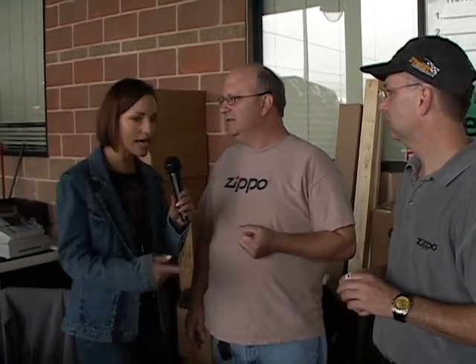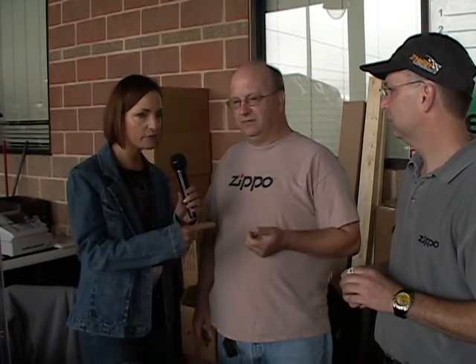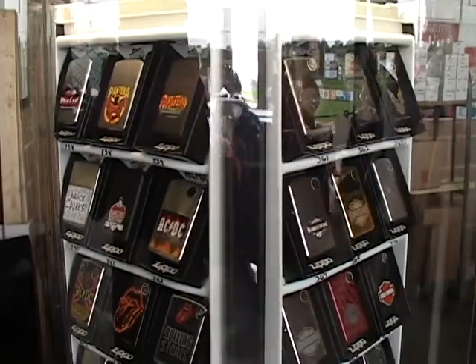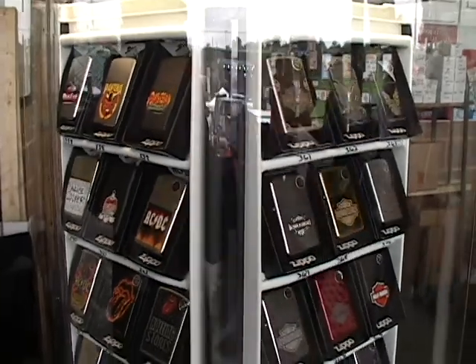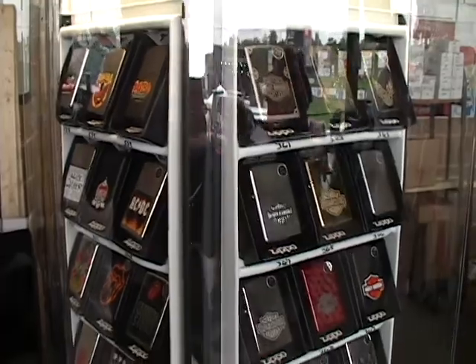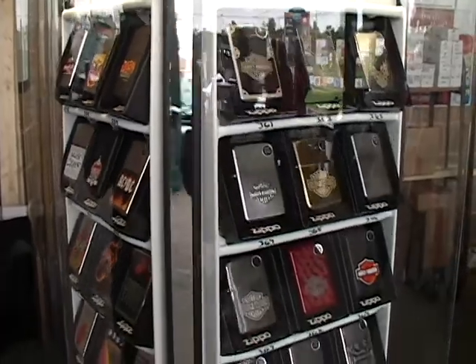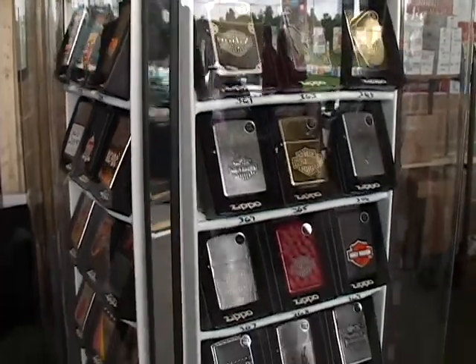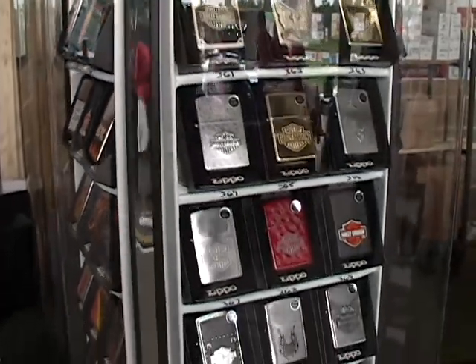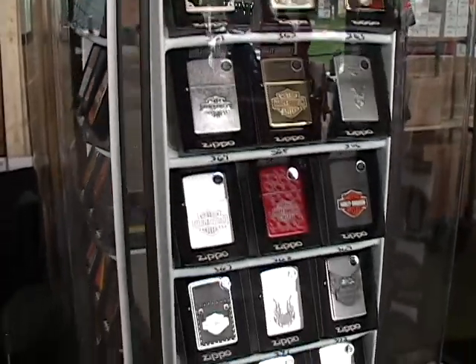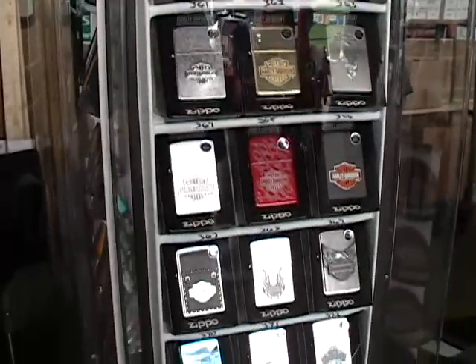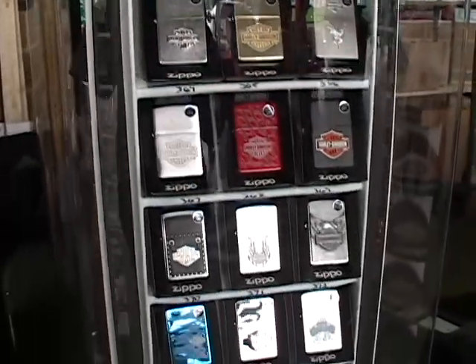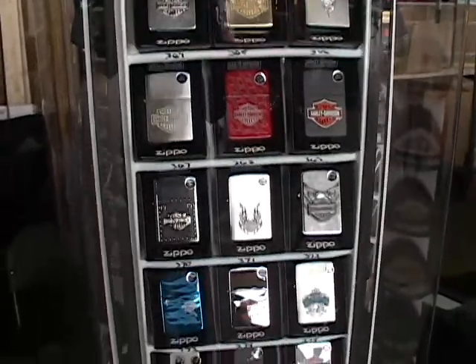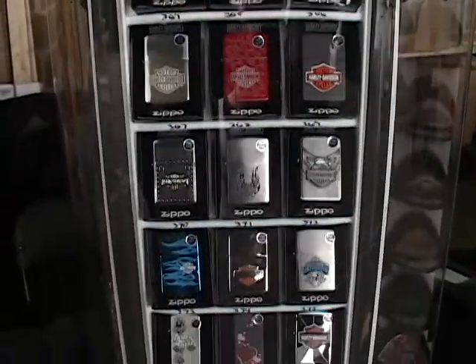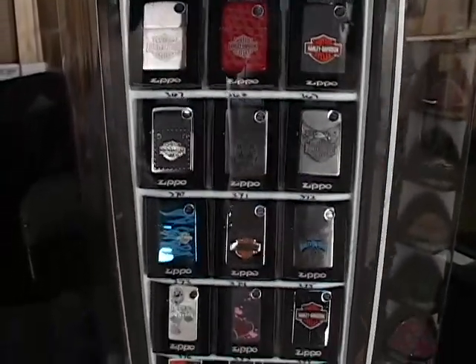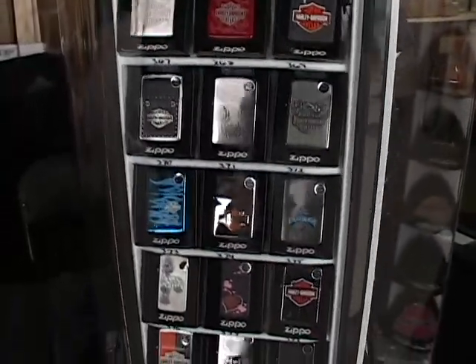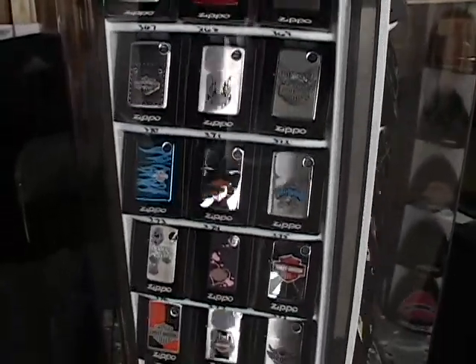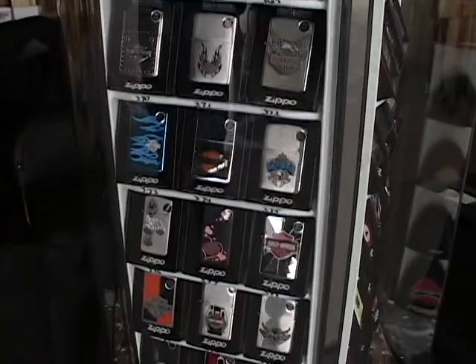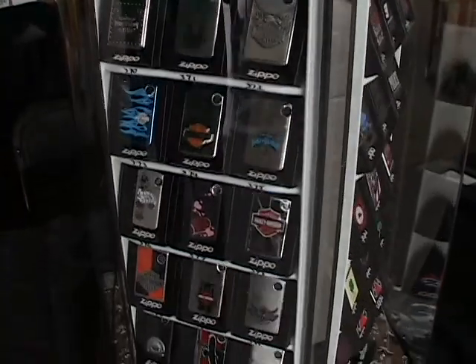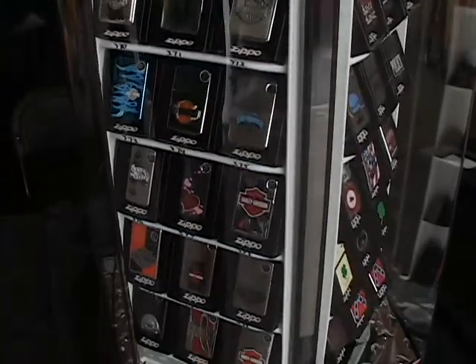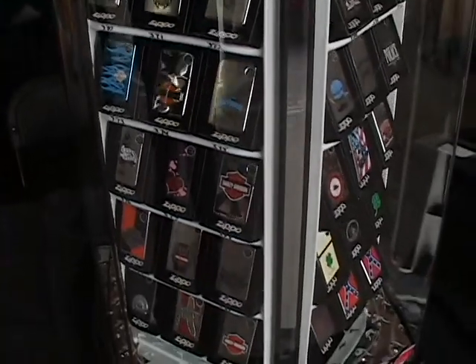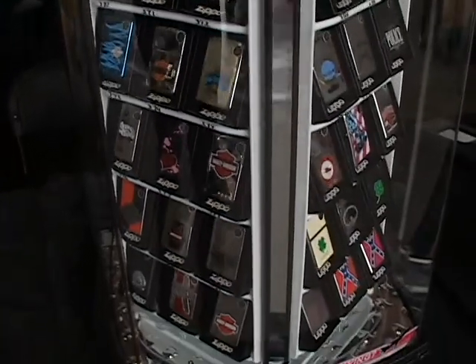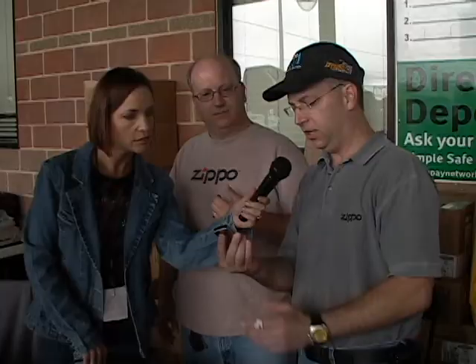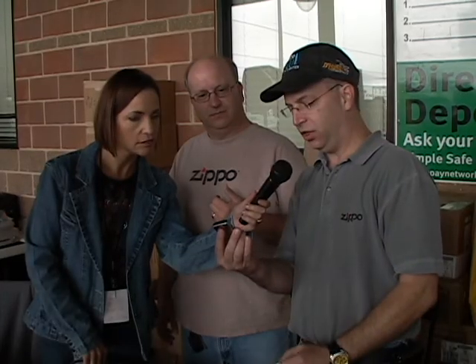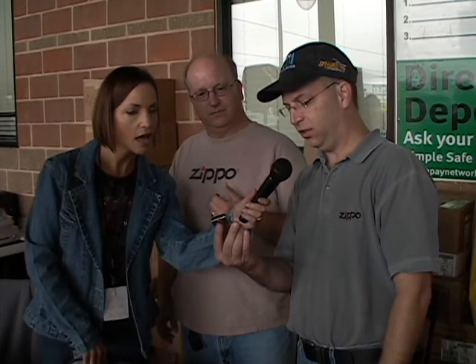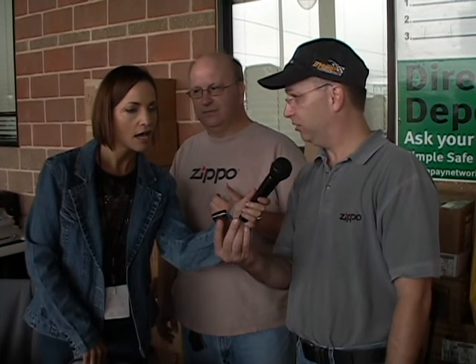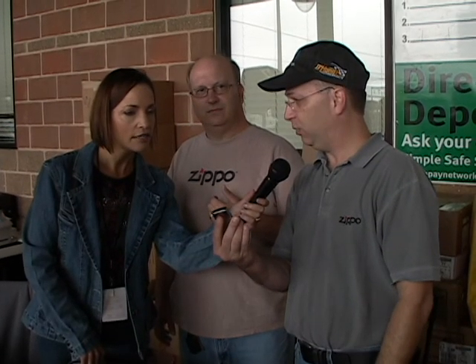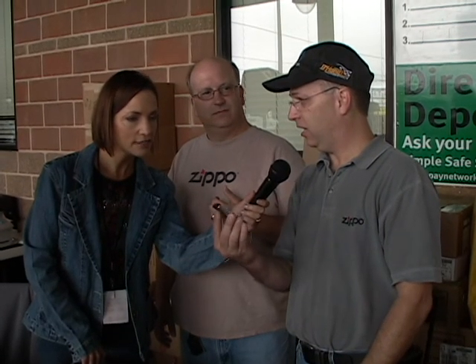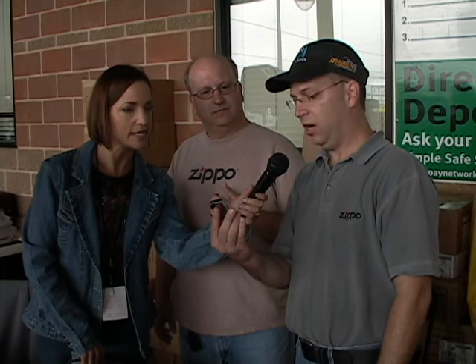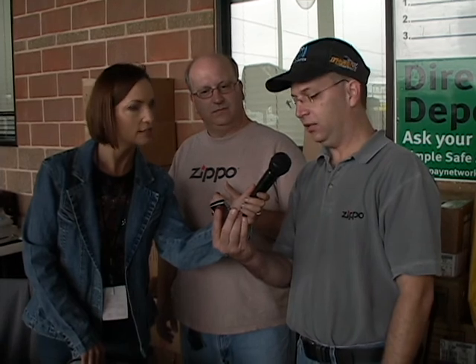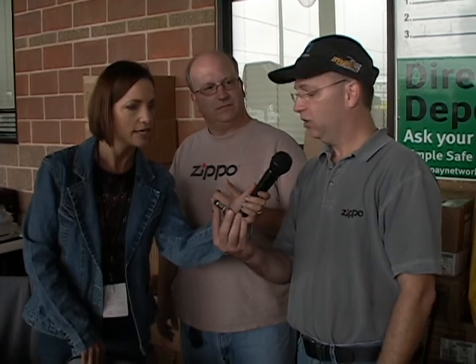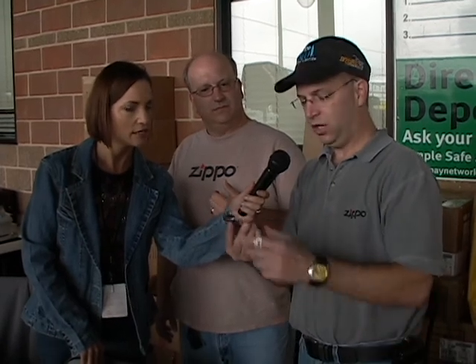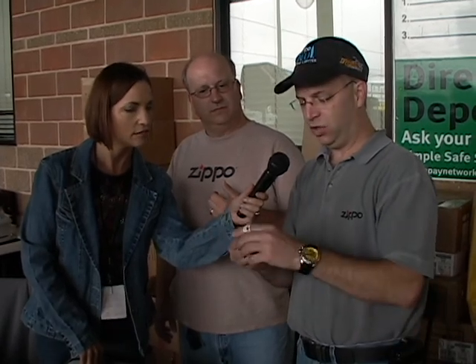This is pretty cool because you actually pick out the case that you want for your lighter. We actually did a lighter especially for today's event — it says limited edition Thunderfest 2009 with a date and a place.